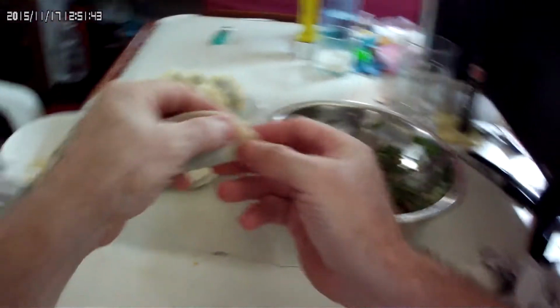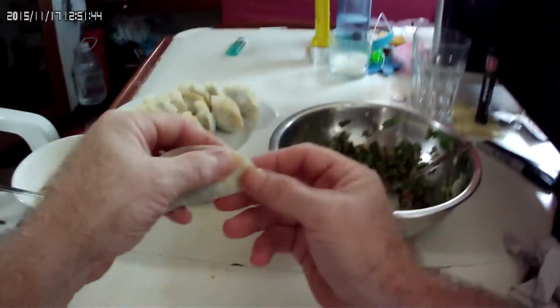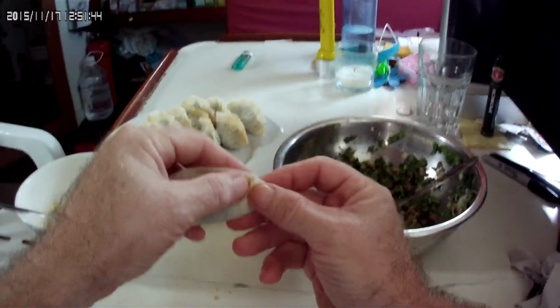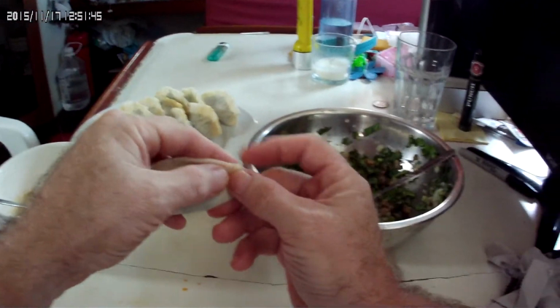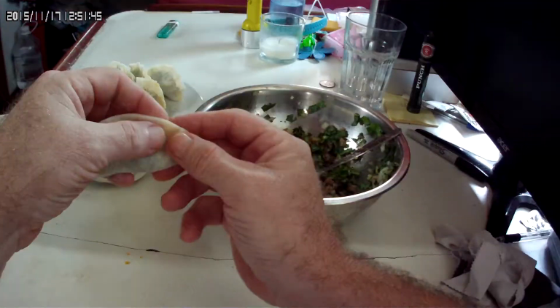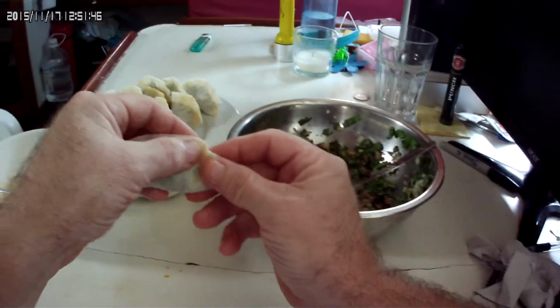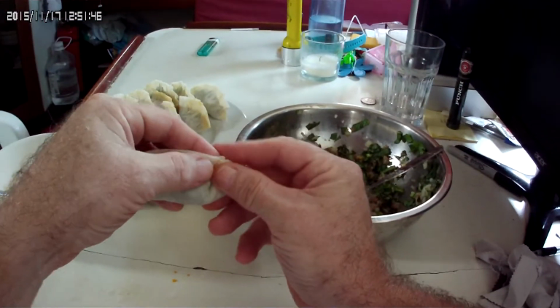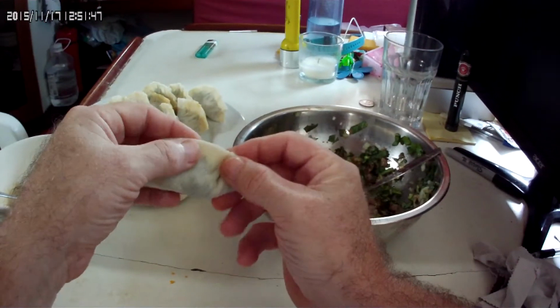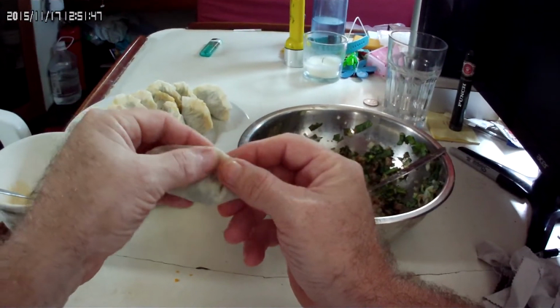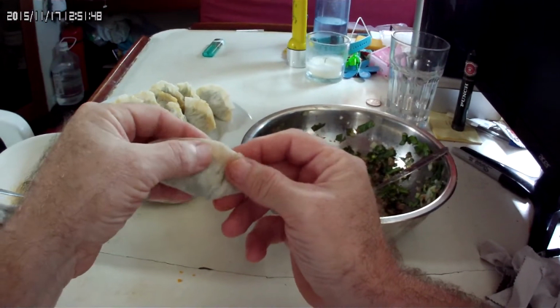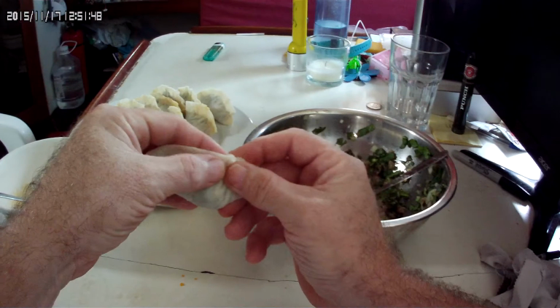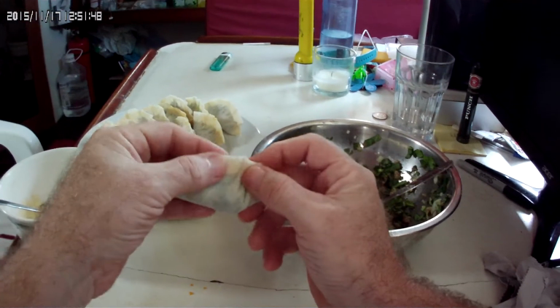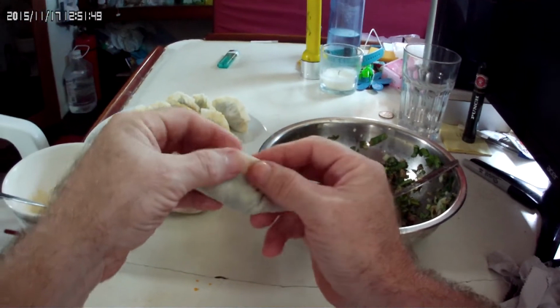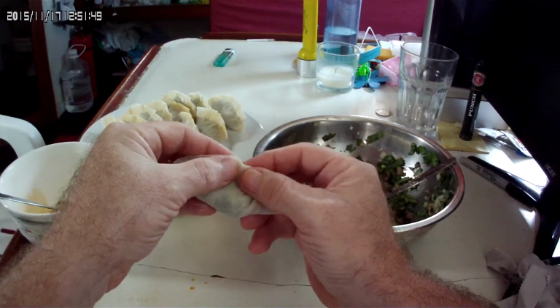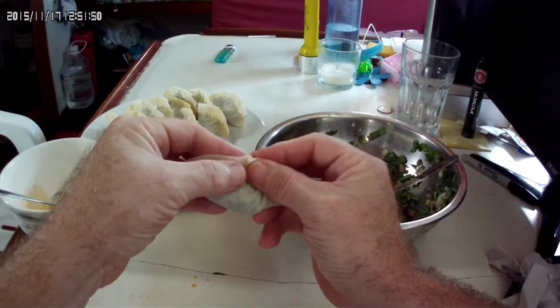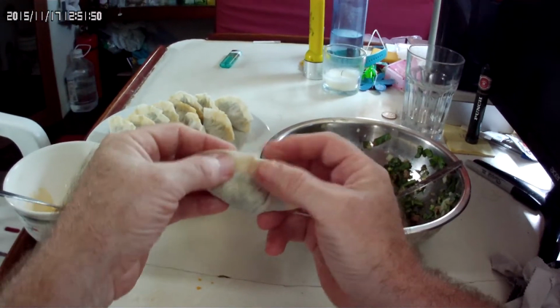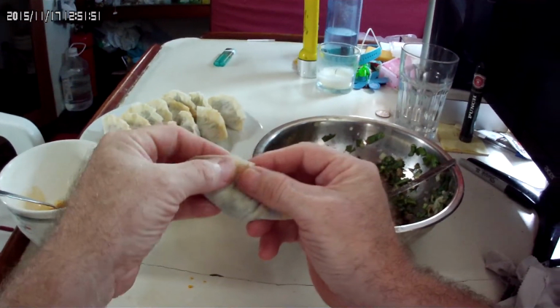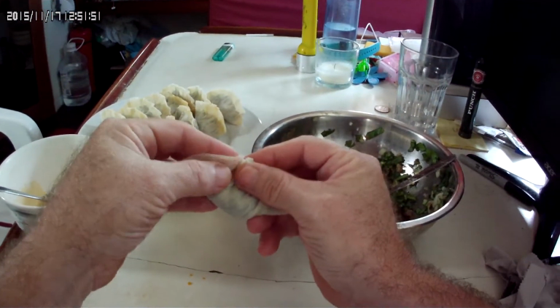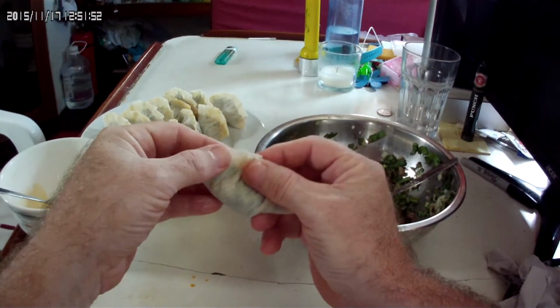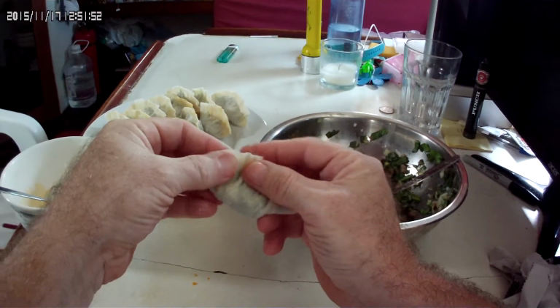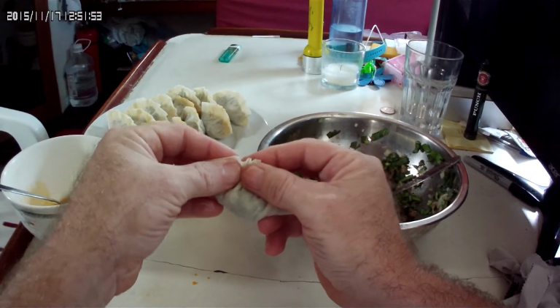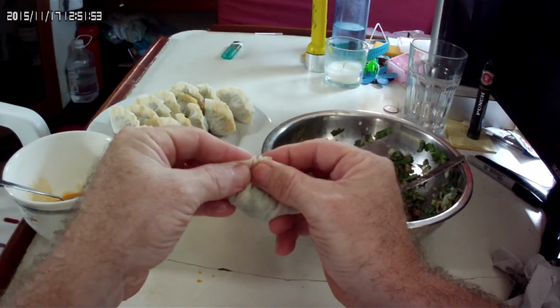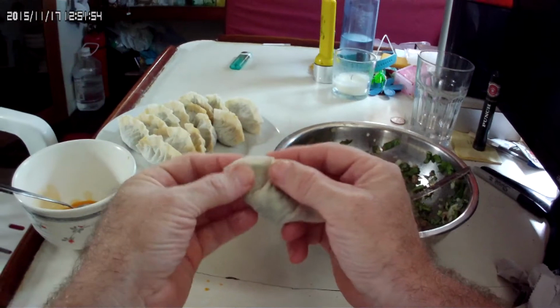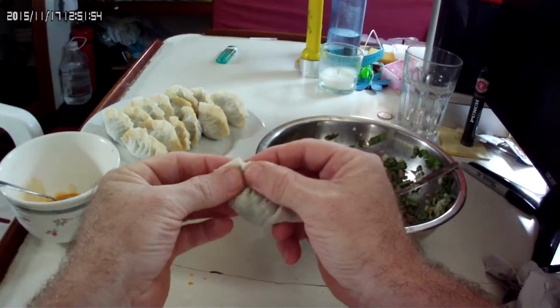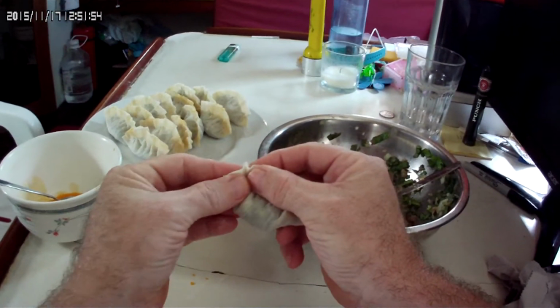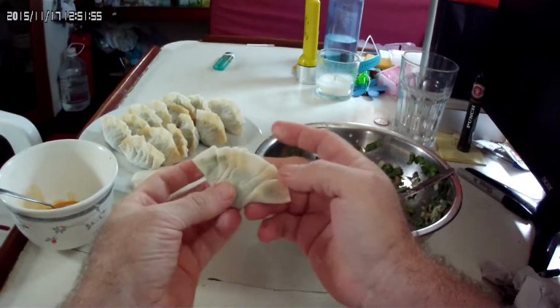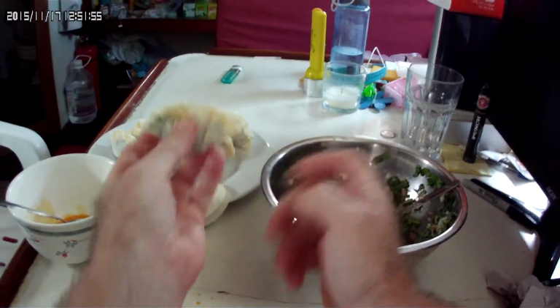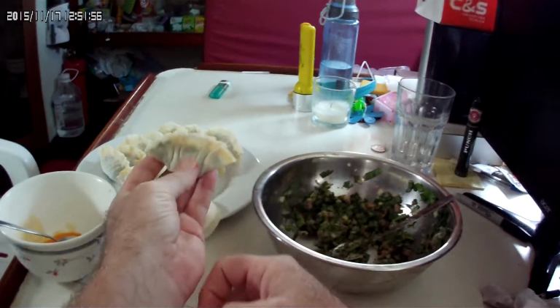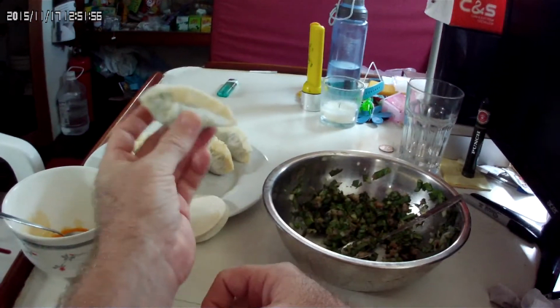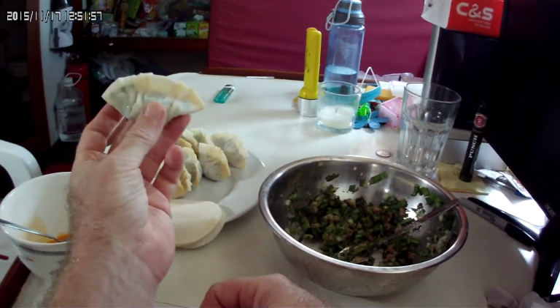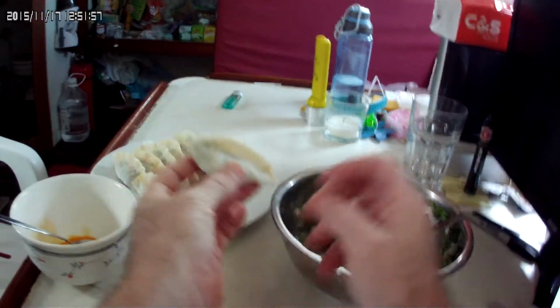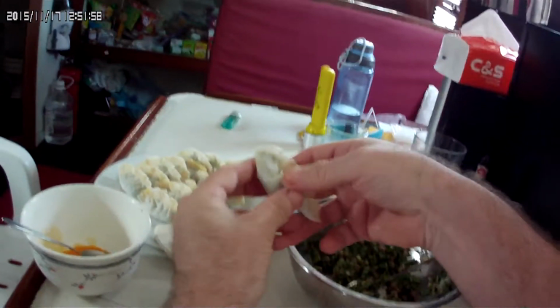We don't do it every day — it's not a common thing. Usually we buy the frozen ones because it's convenient. But here we make our own dumplings just like that, and then we boil them.